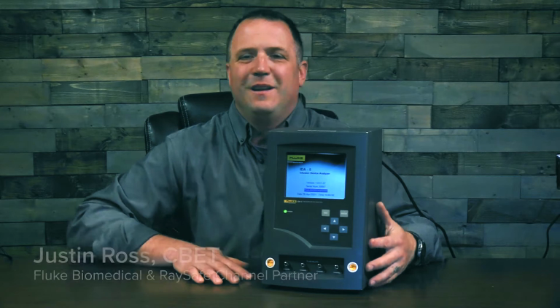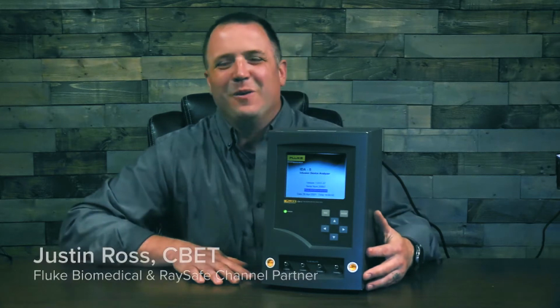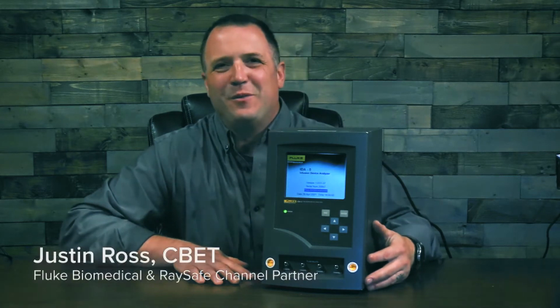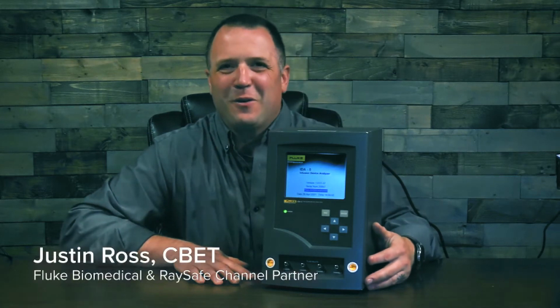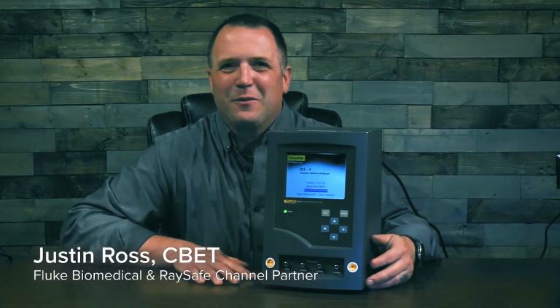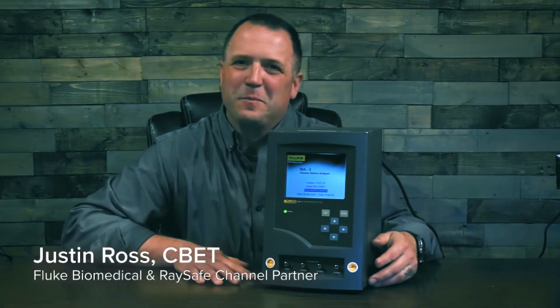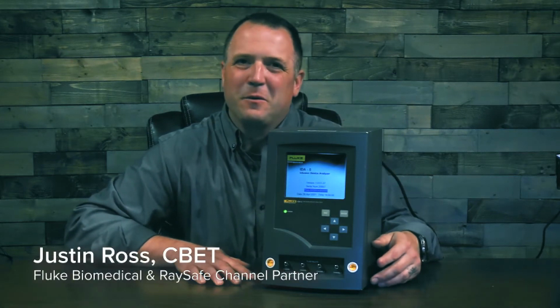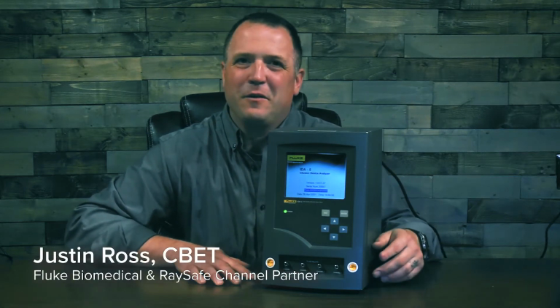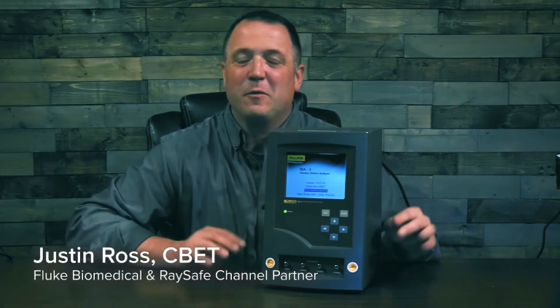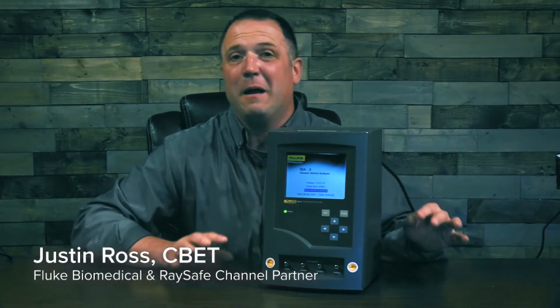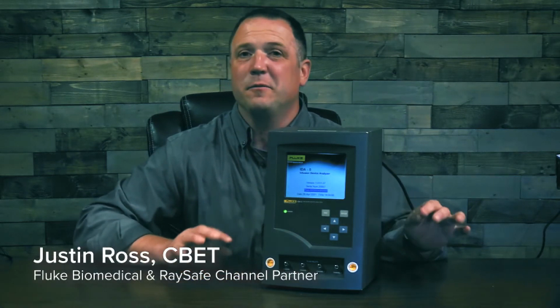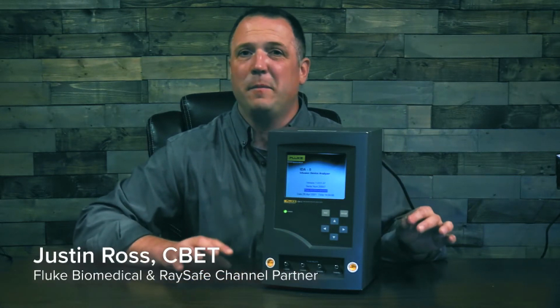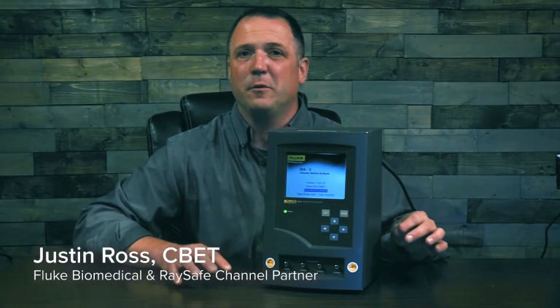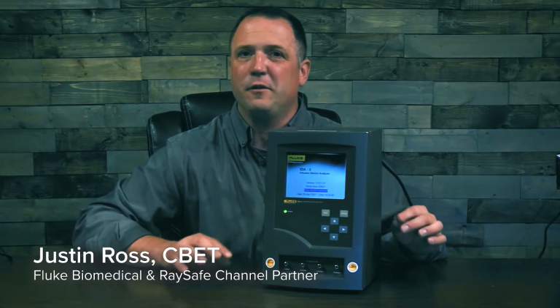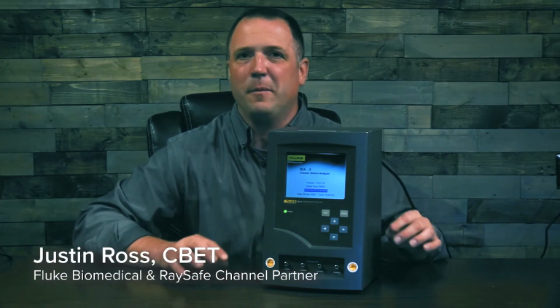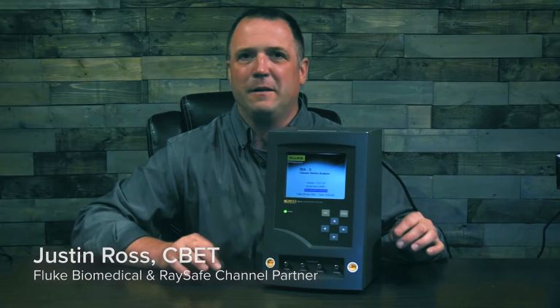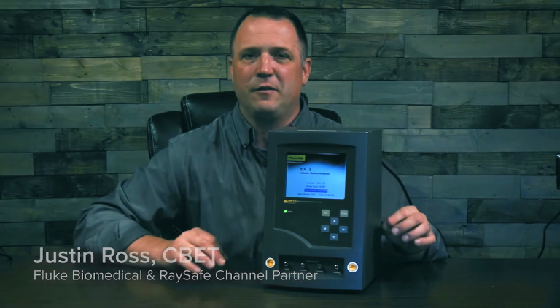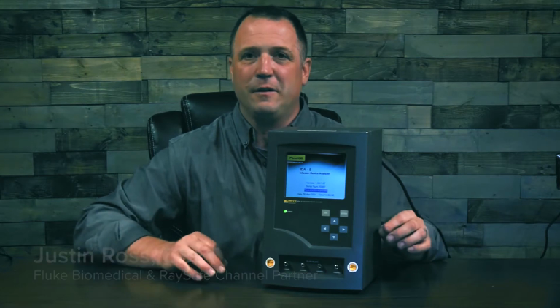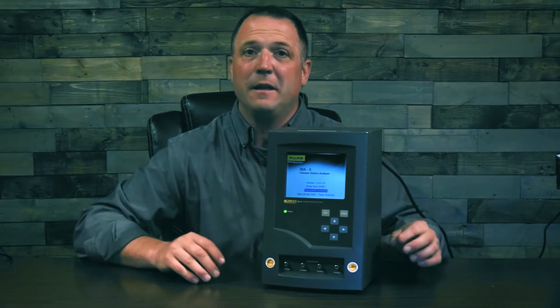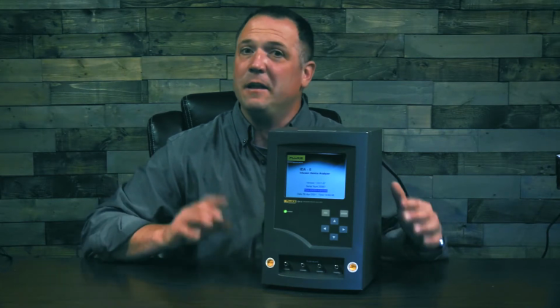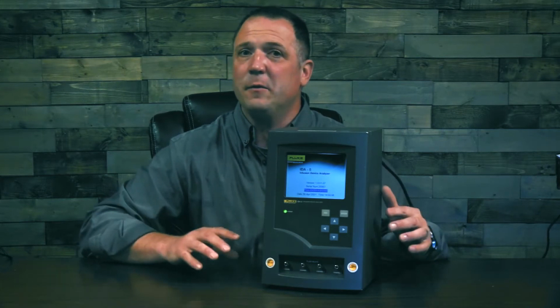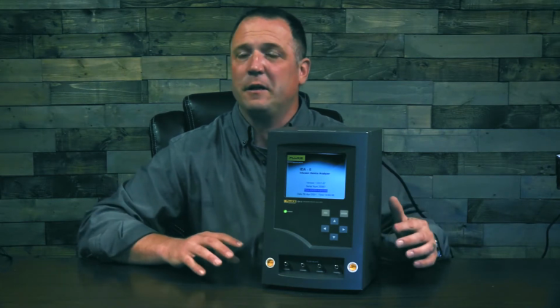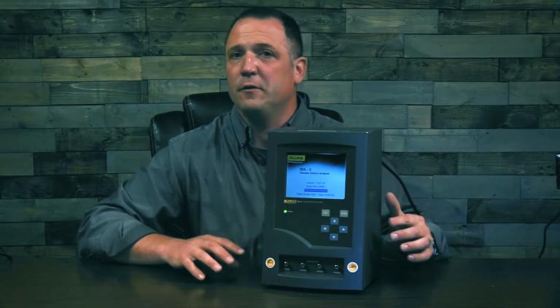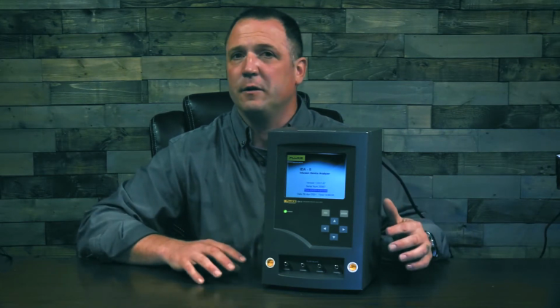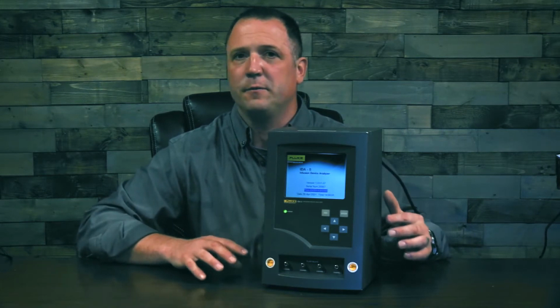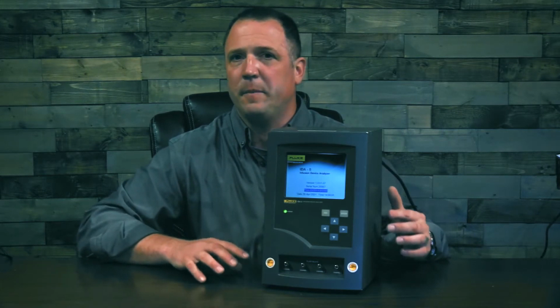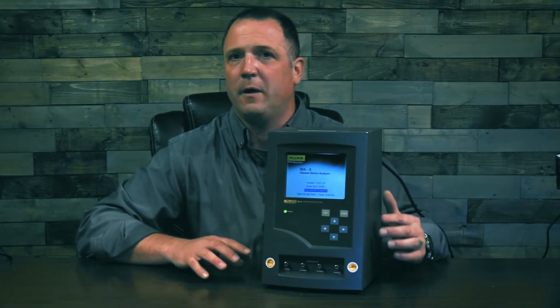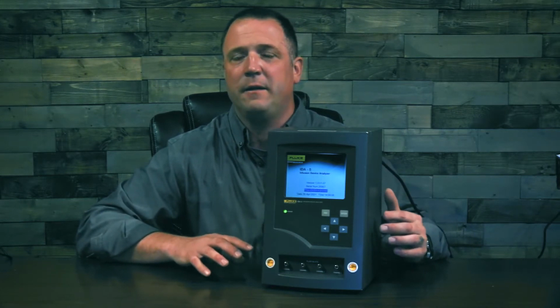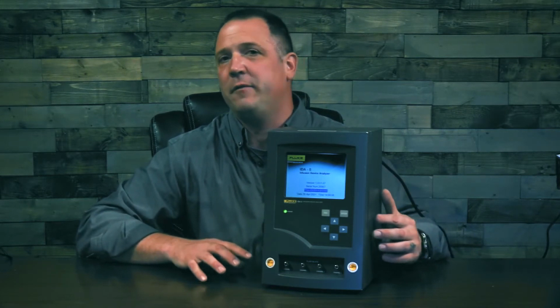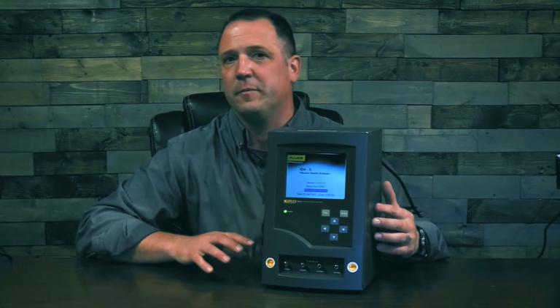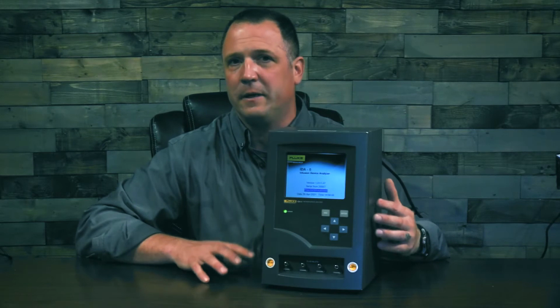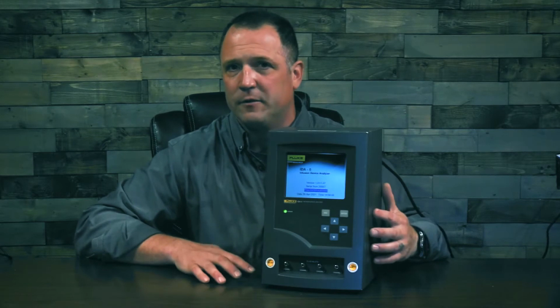I'm Justin Ross with Fluke Biomedical and RaySafe, and we're back with the Fluke Biomedical Infusion Pump Analyzer series. In this video we're going to take a closer look at the Fluke Biomedical ID85 Infusion Pump Analyzer.